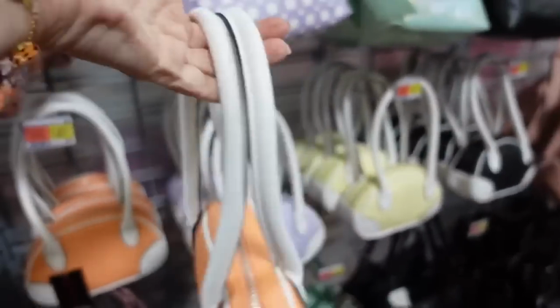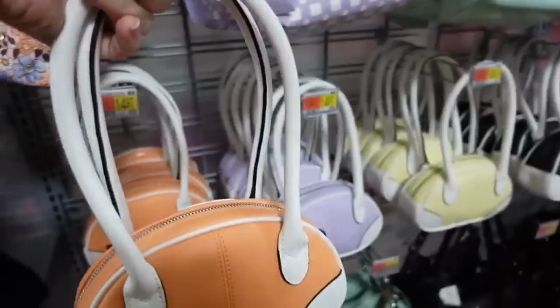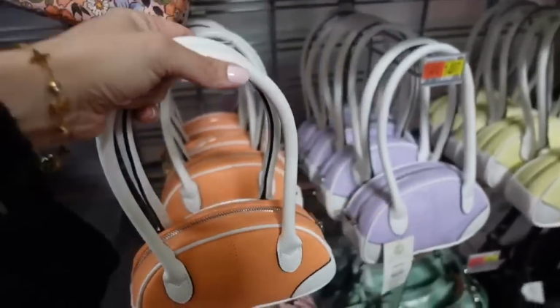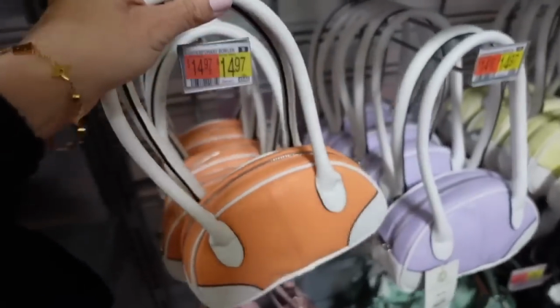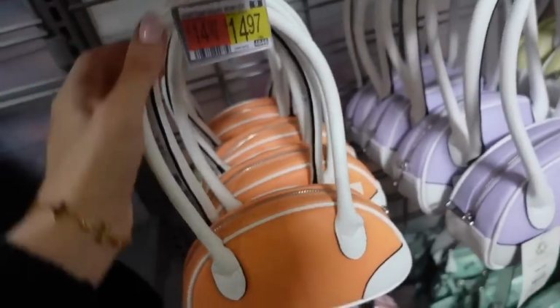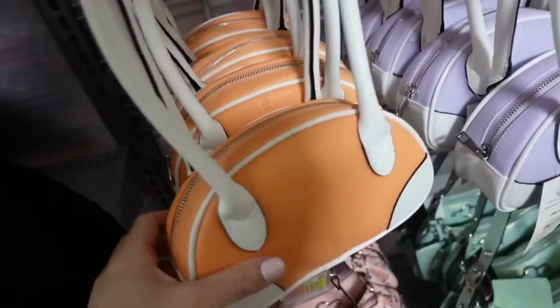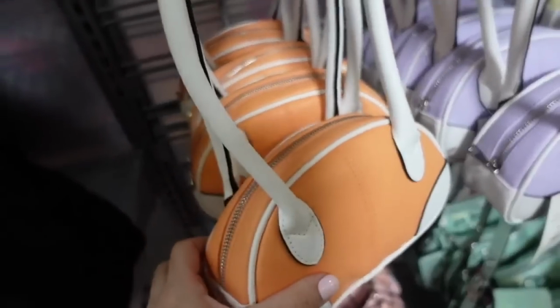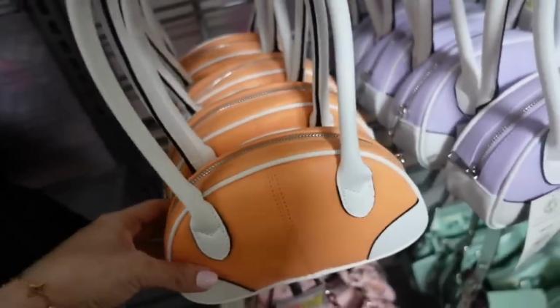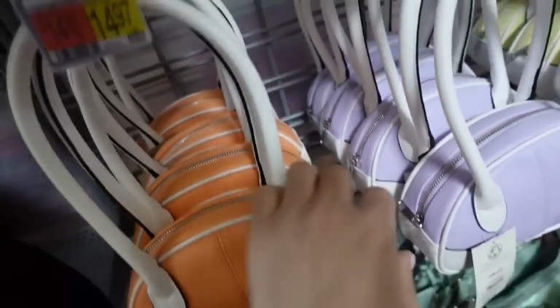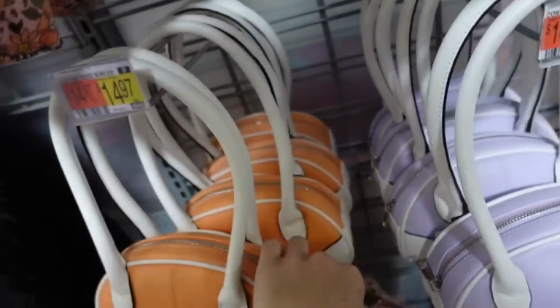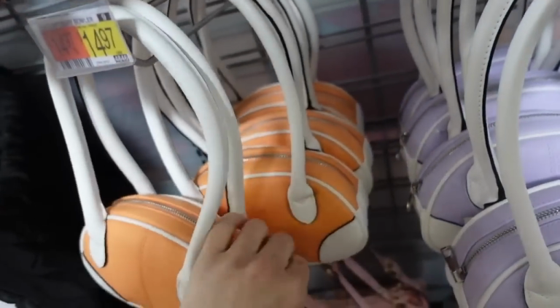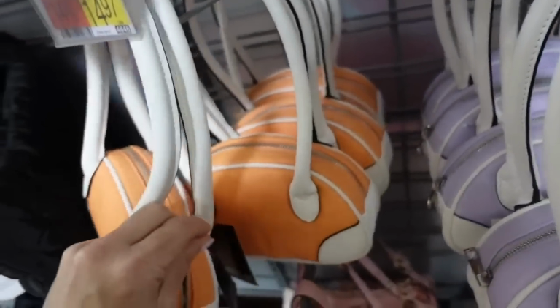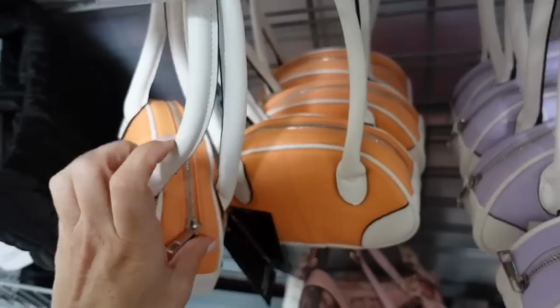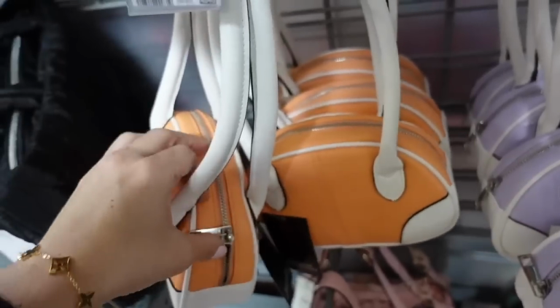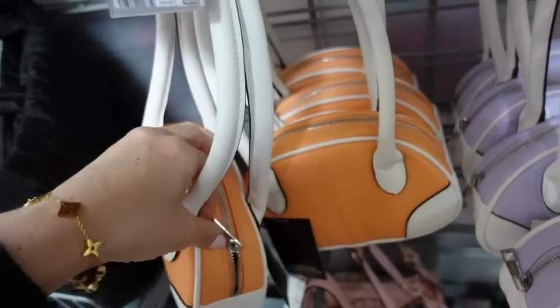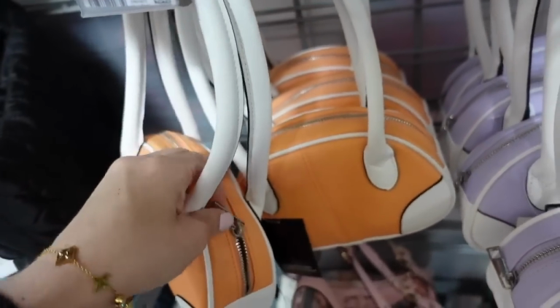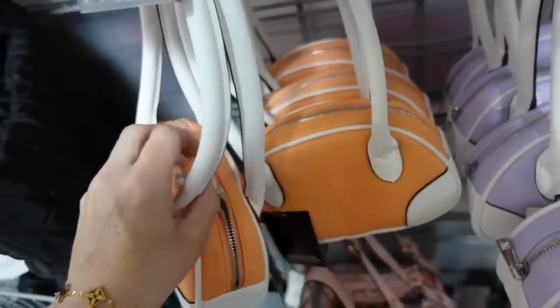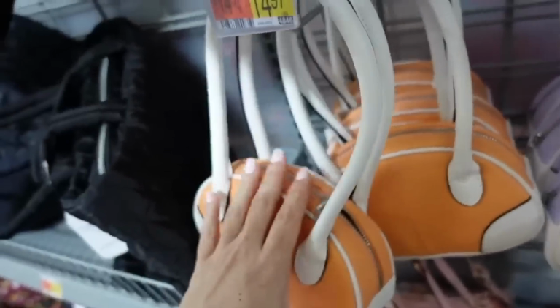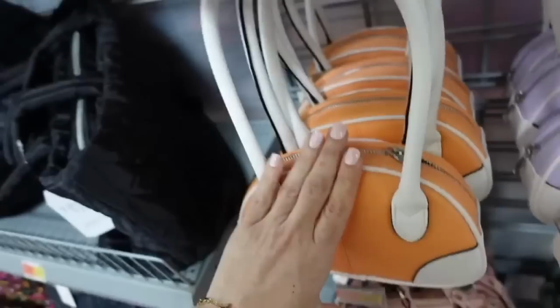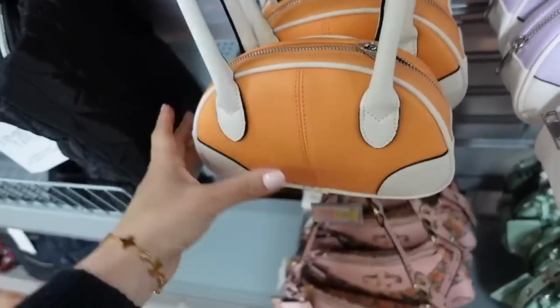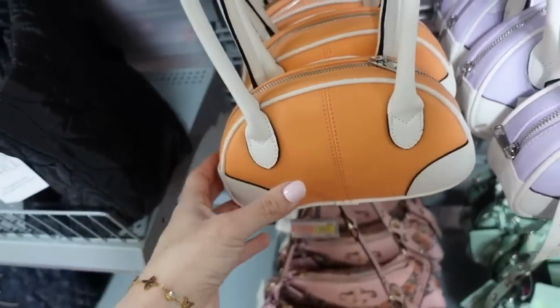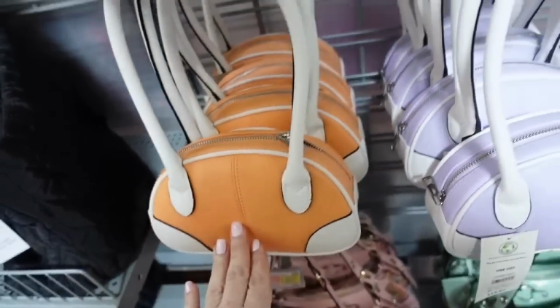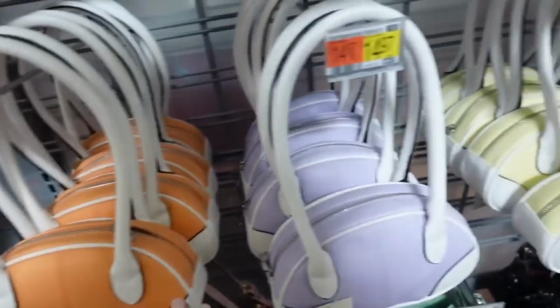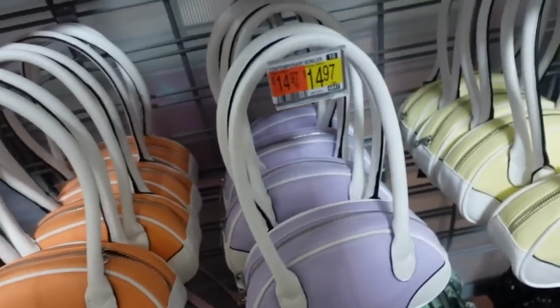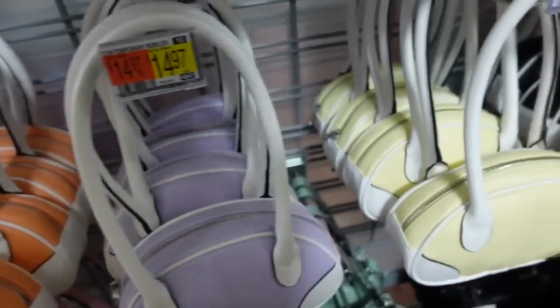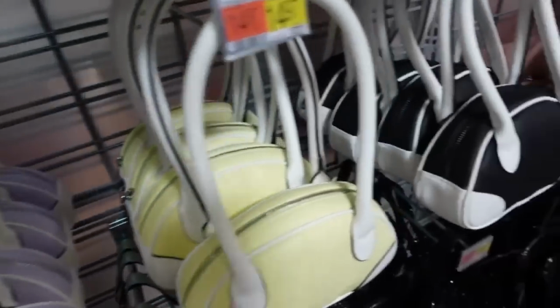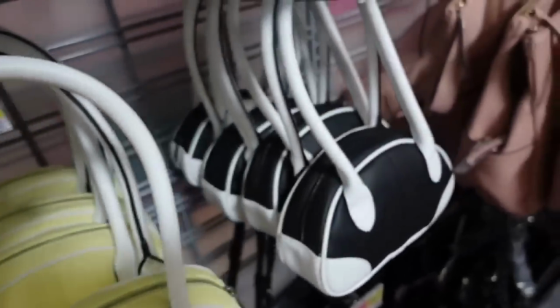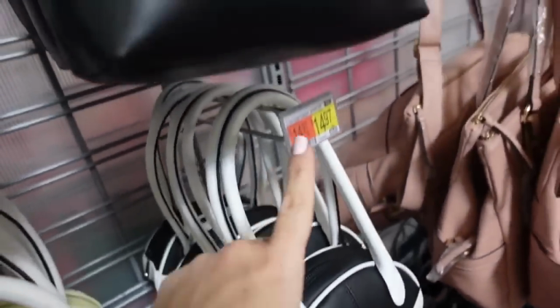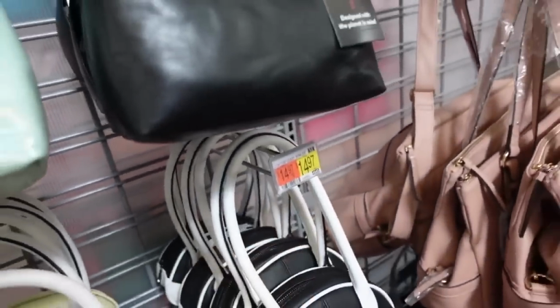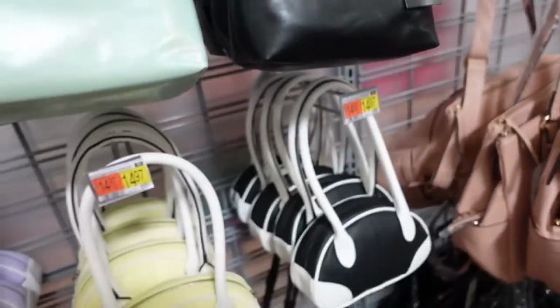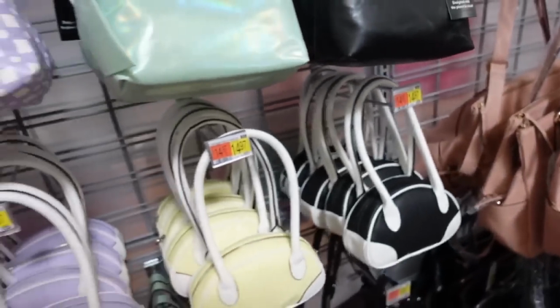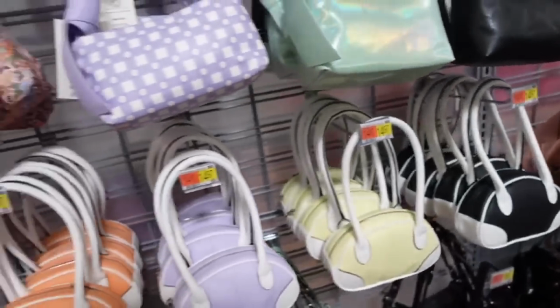The No Boundaries bowling ball style shoulder bag comes in orange with a little silver zipper area. They're not super oversized — pretty small. Also comes in purple, yellow, and black. They're $14.97.